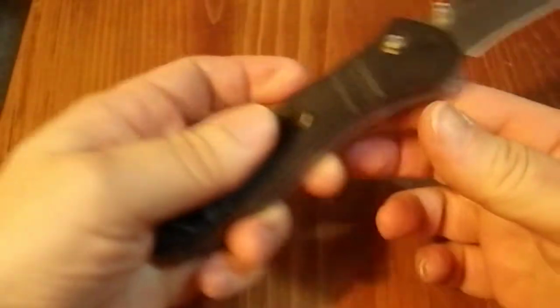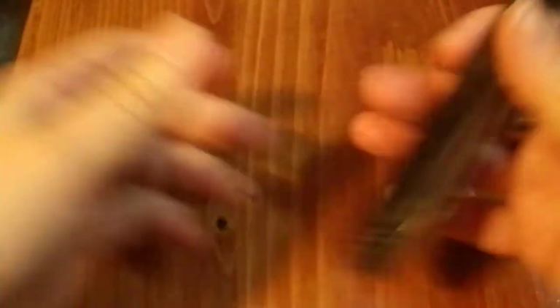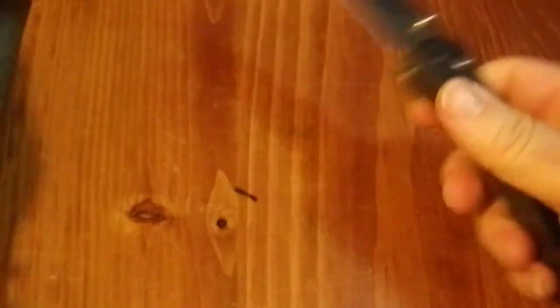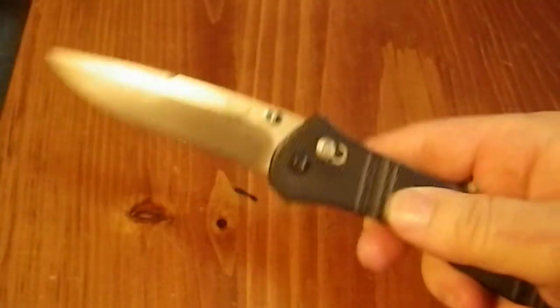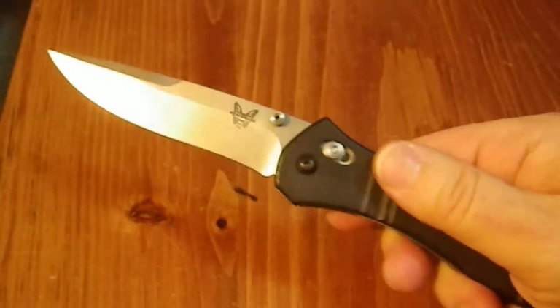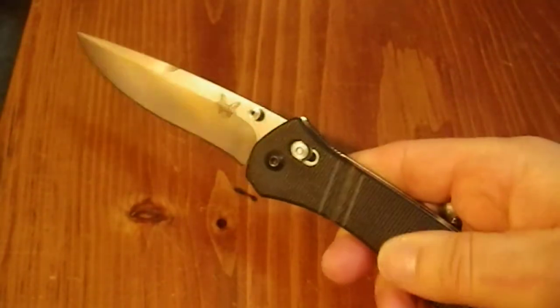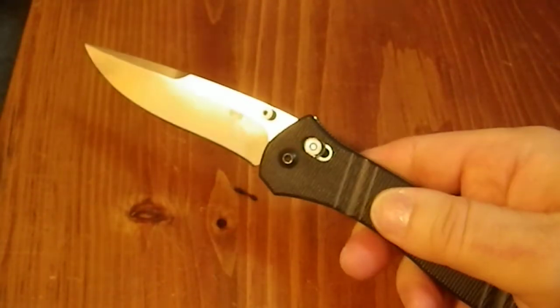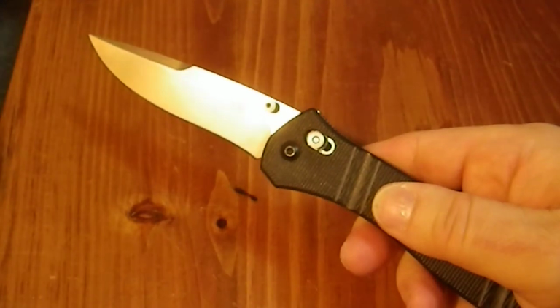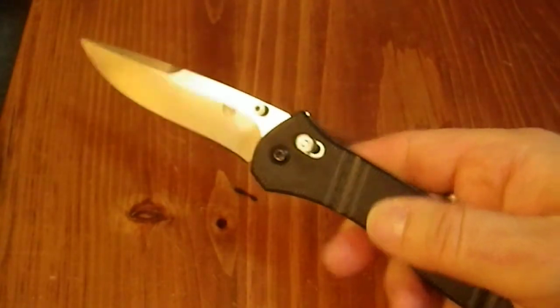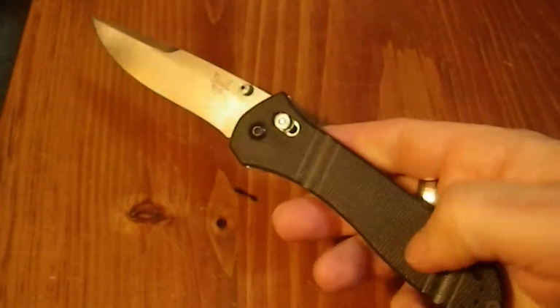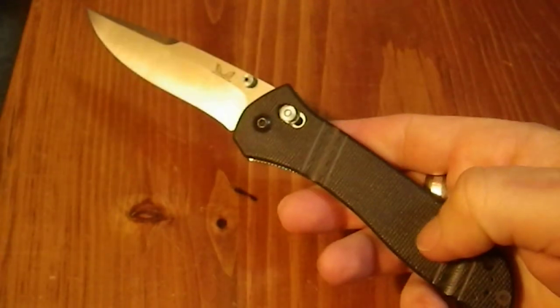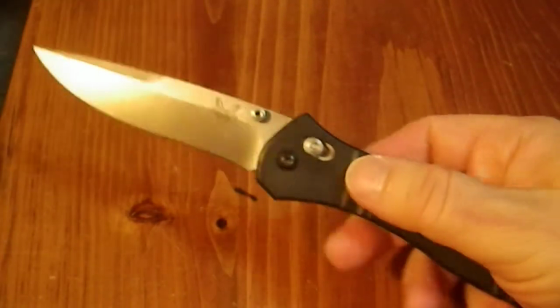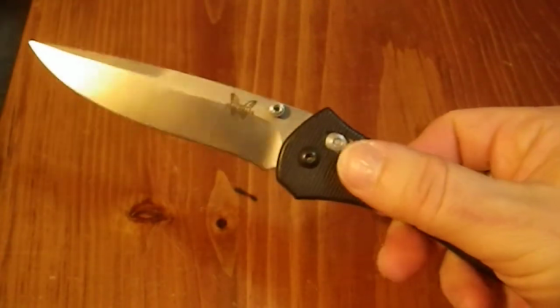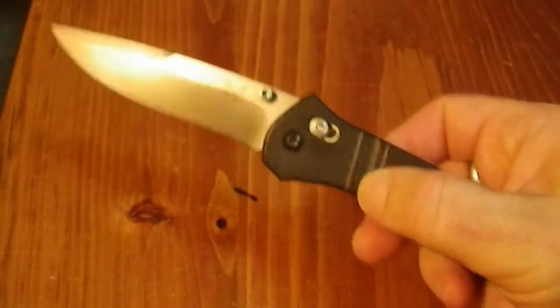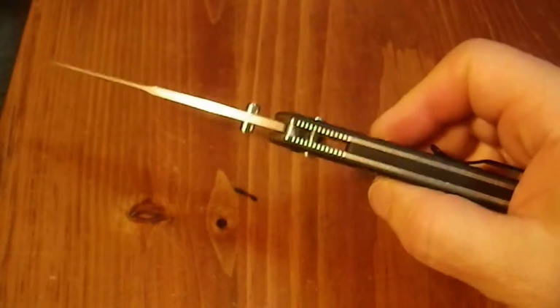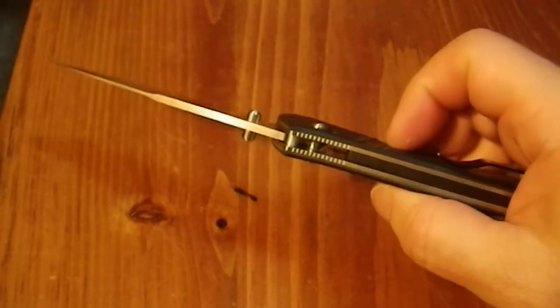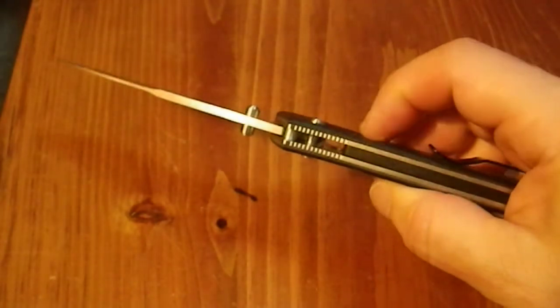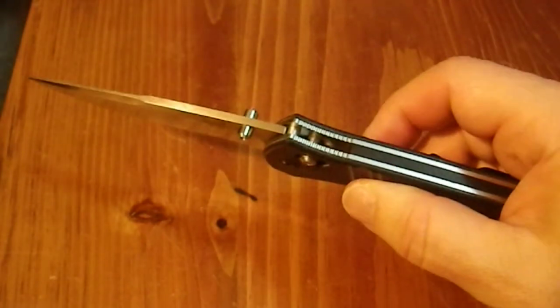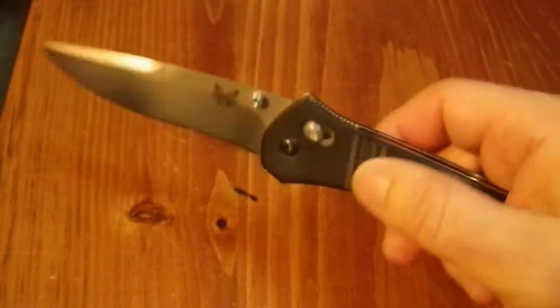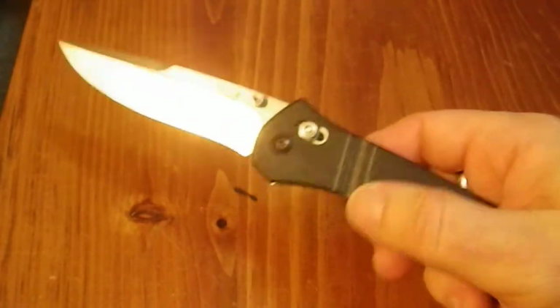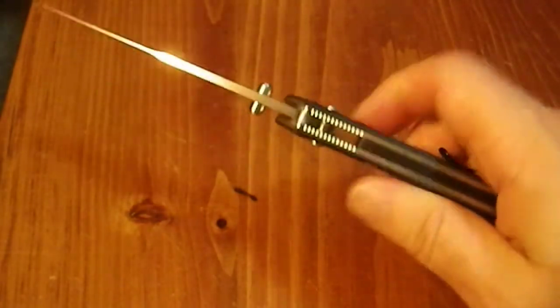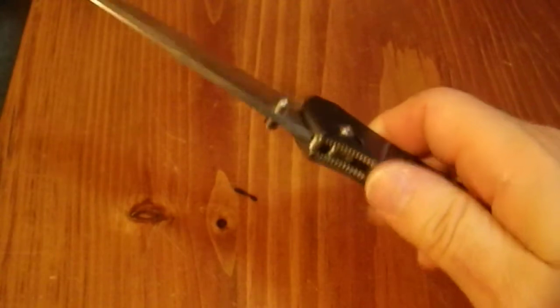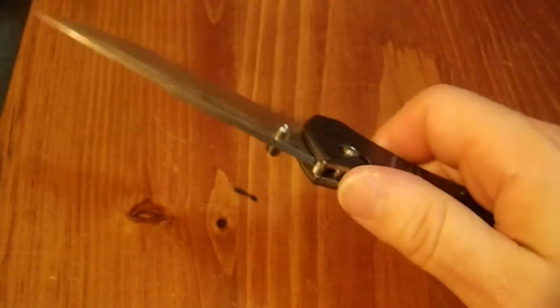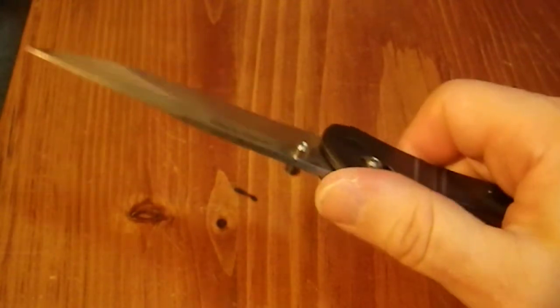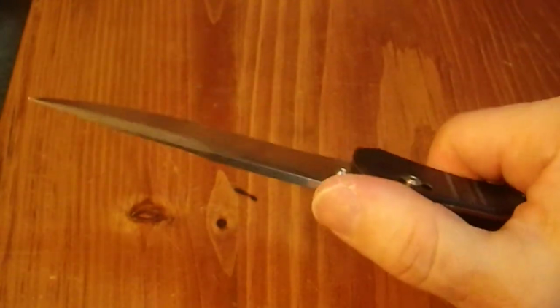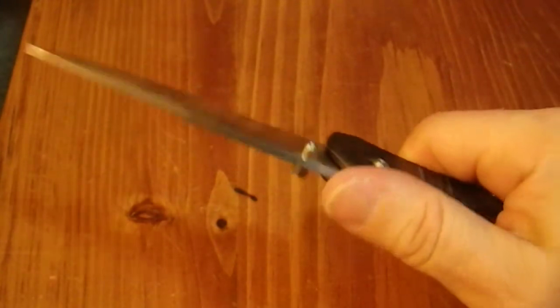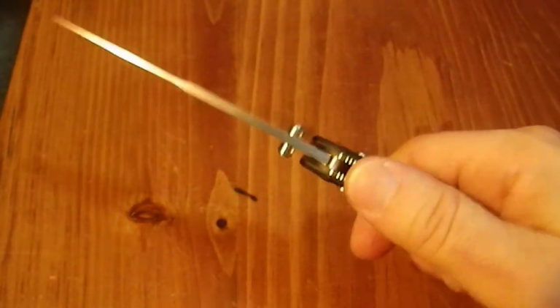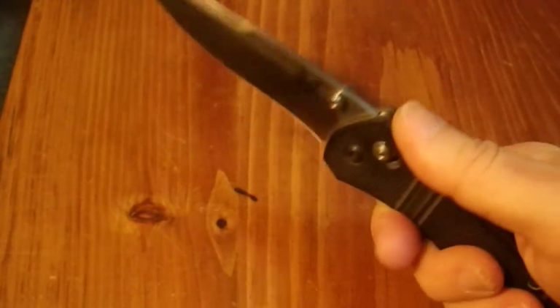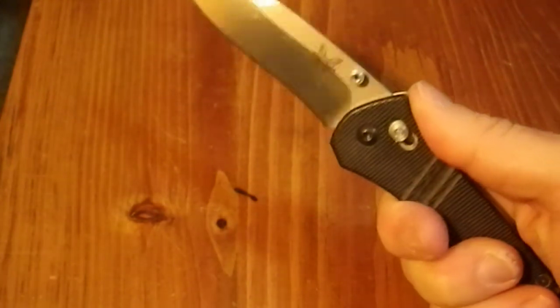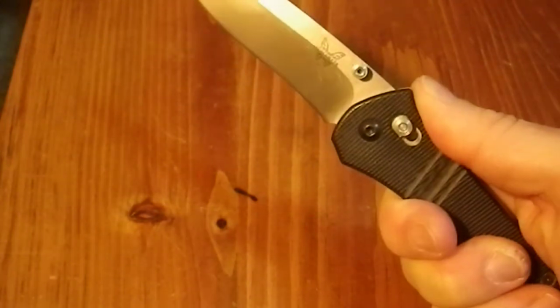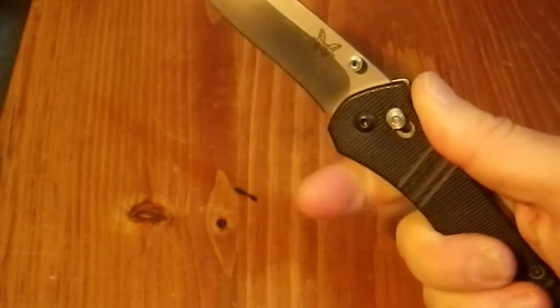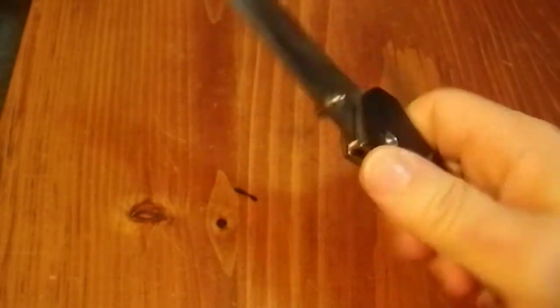It has G10 scales, which have some nice ridges on them, which I find both attractive and useful. And there's some jimping on here, a nice little thumb rest, which is quite nice.